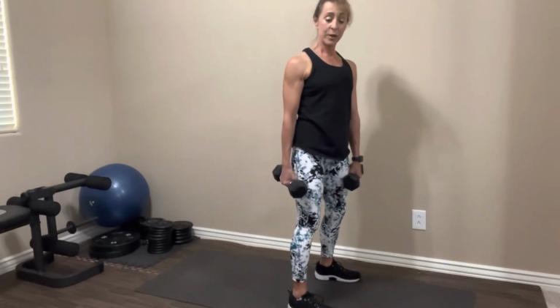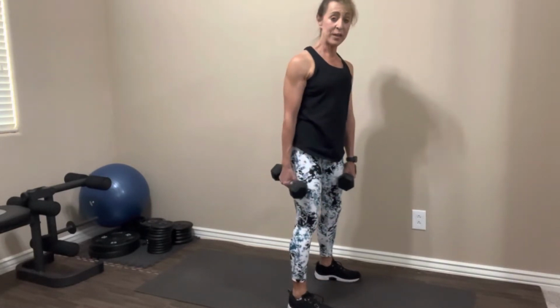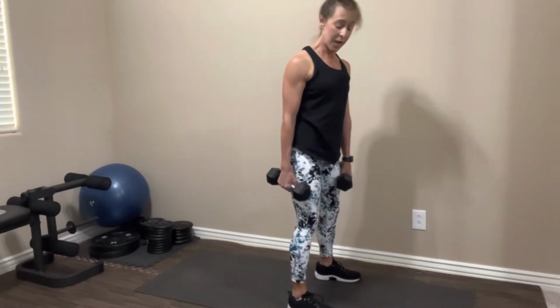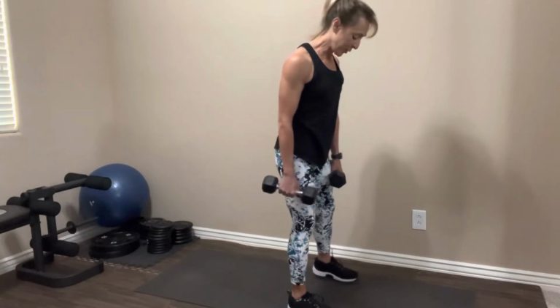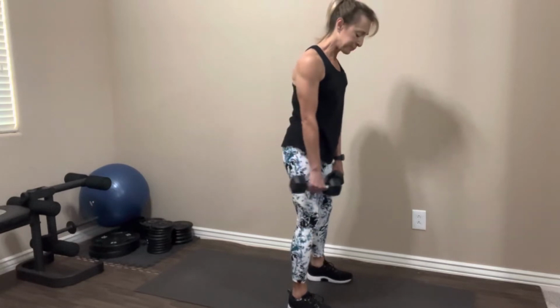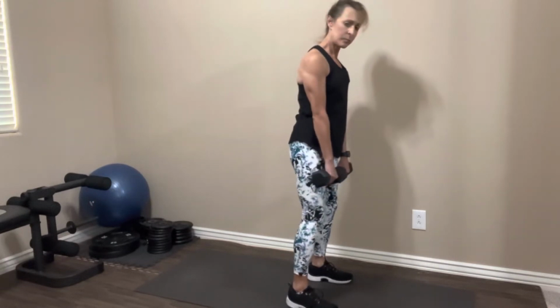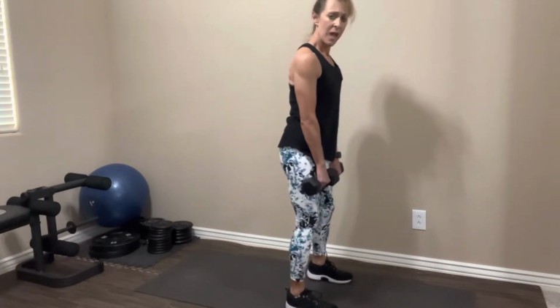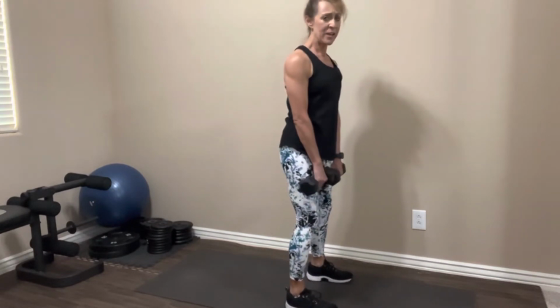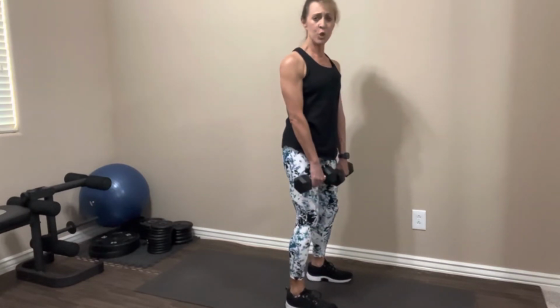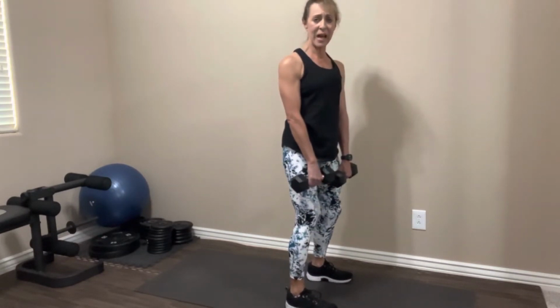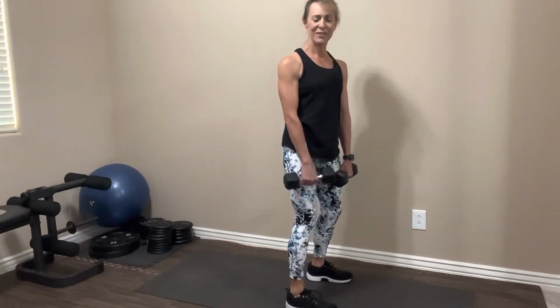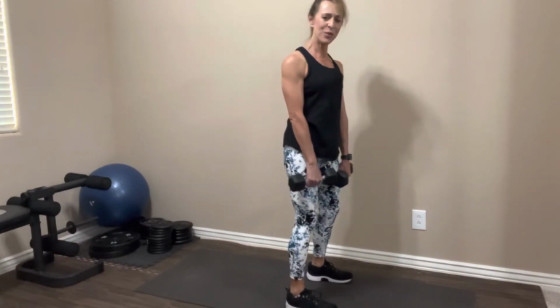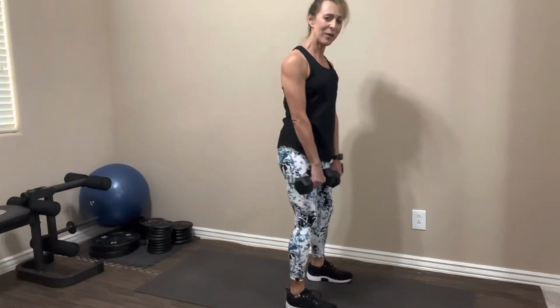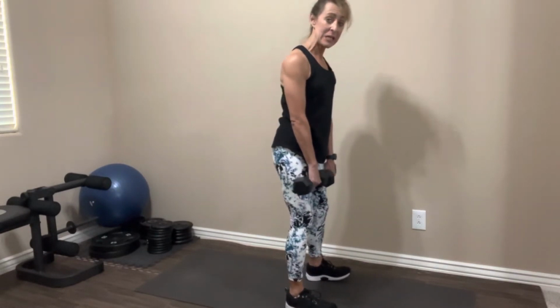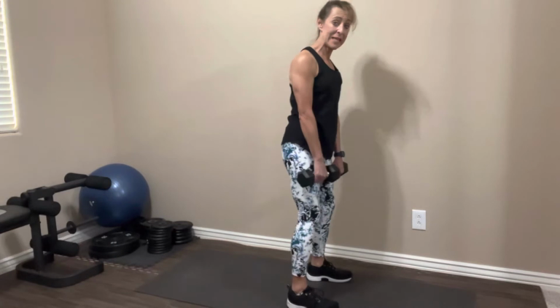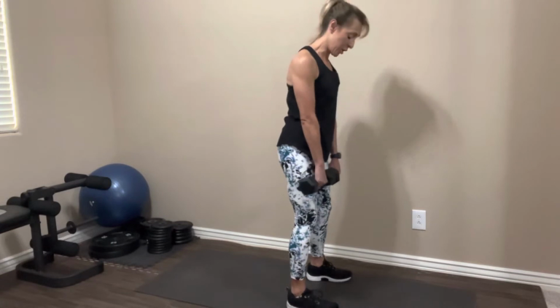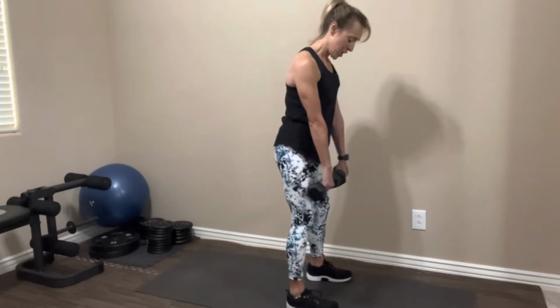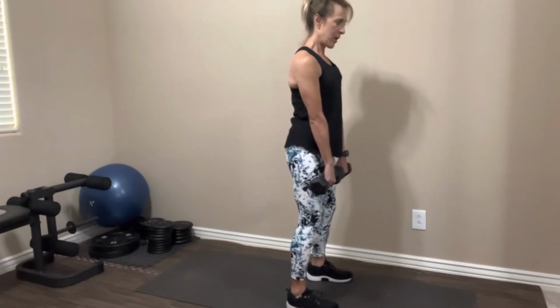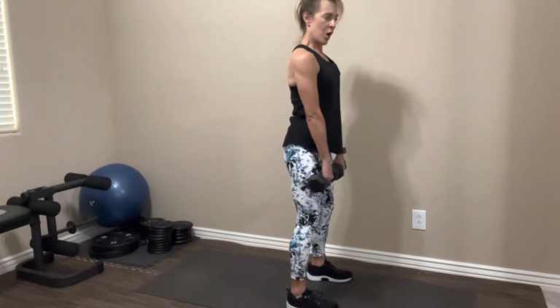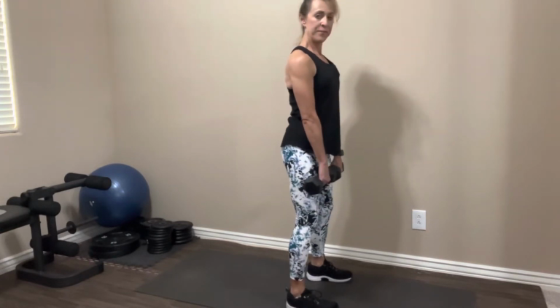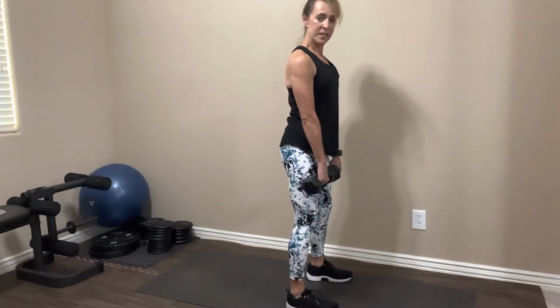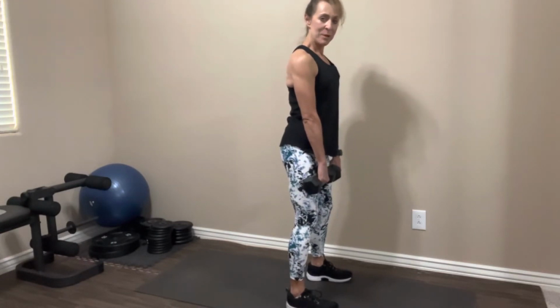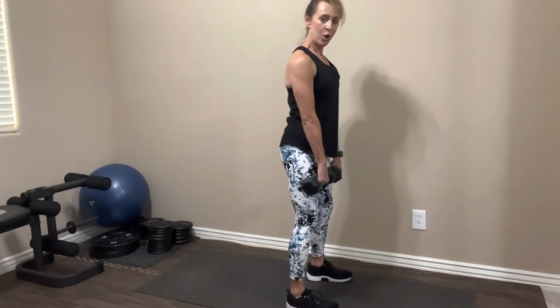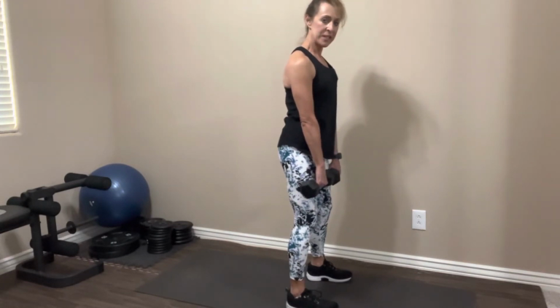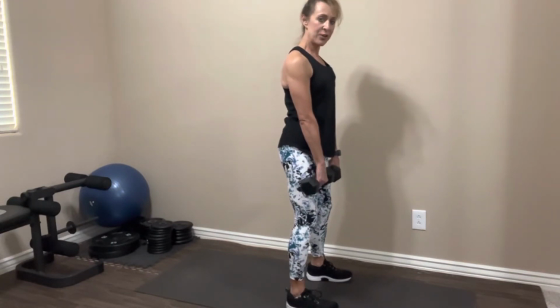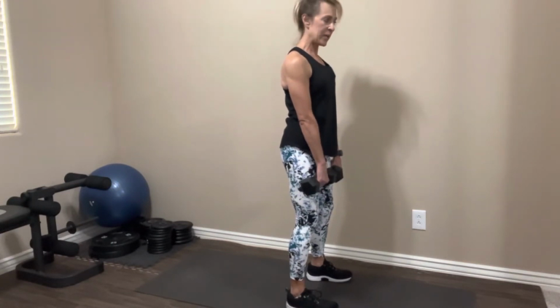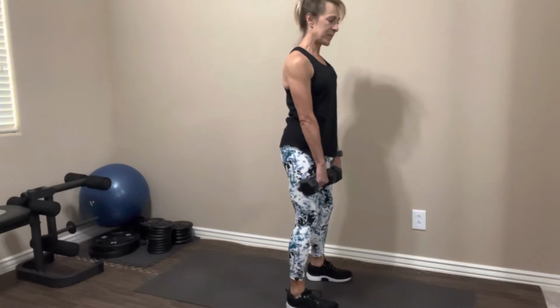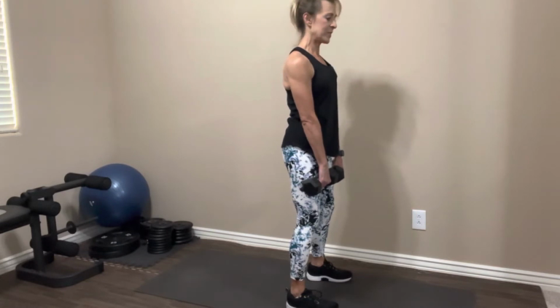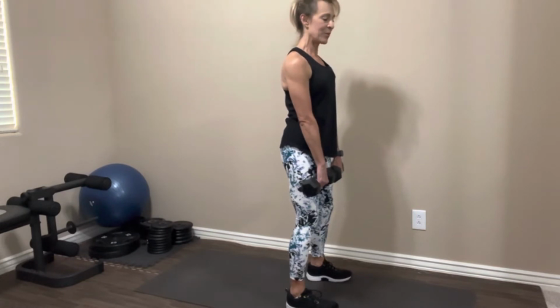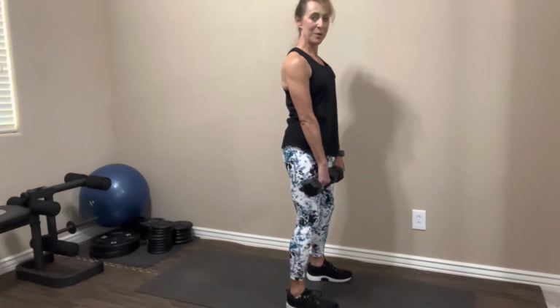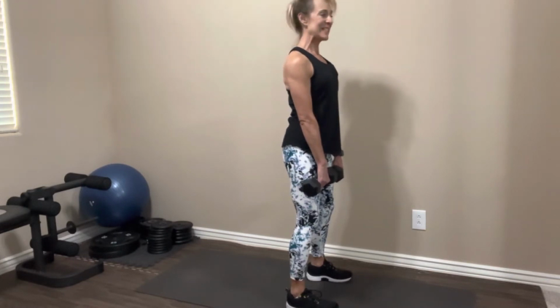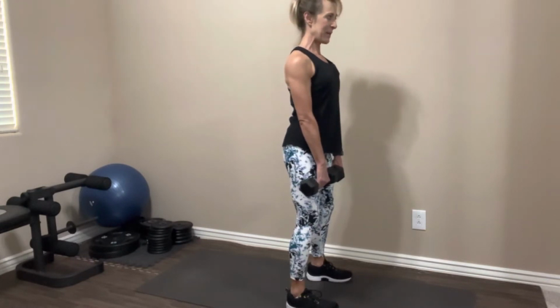We're going to do that two more times through. Again, if you're super tight, just do this without any weights at all. Arms in front — your arms are going to slide down your leg, your butt's going to point to the back of the room. Take it down.